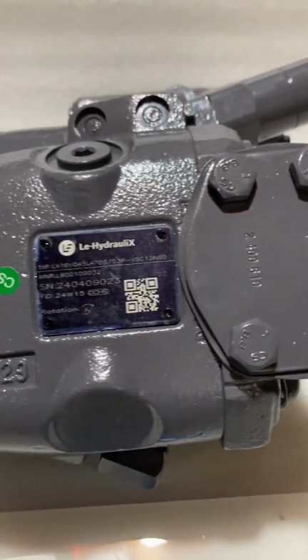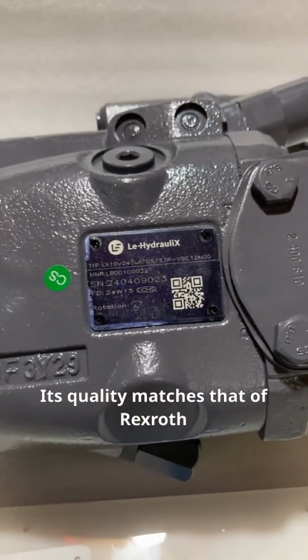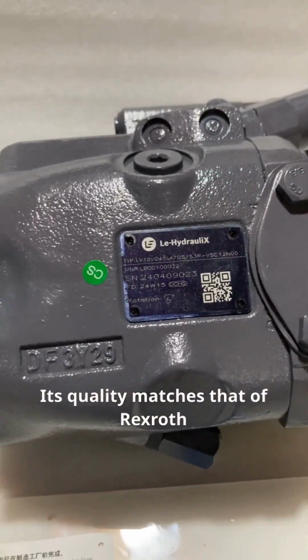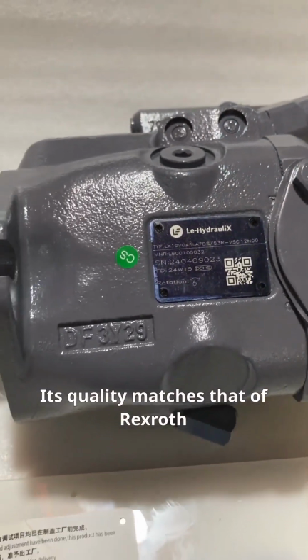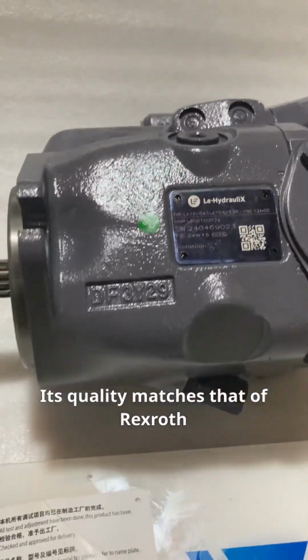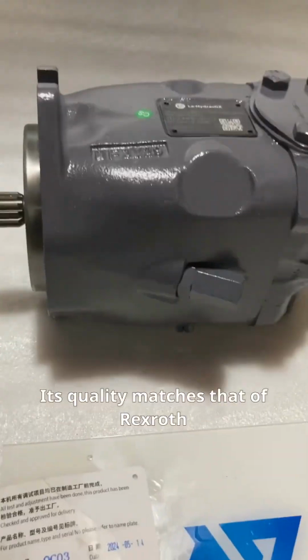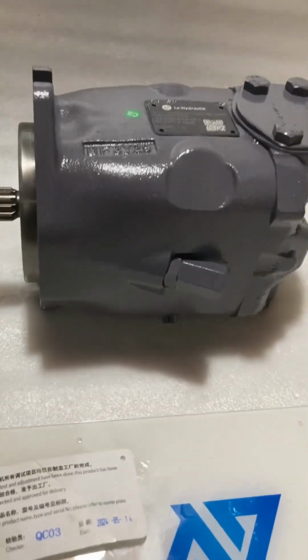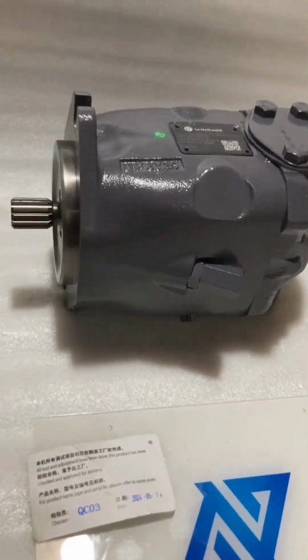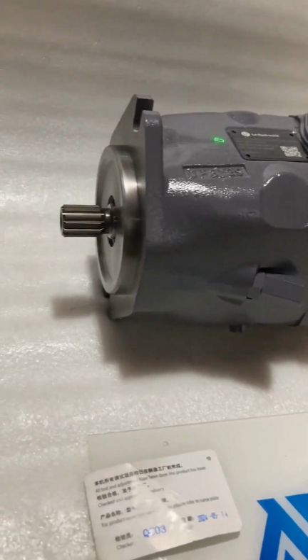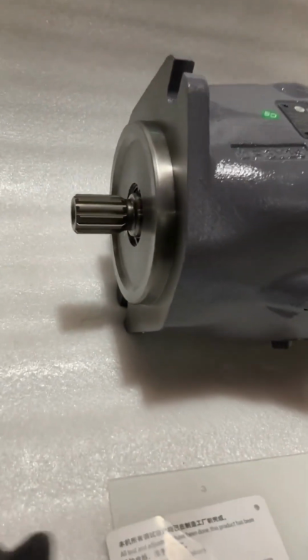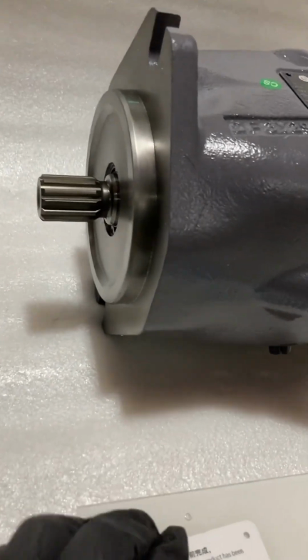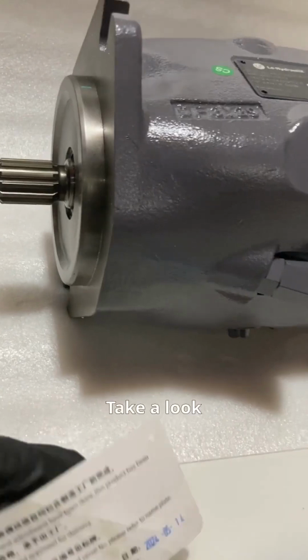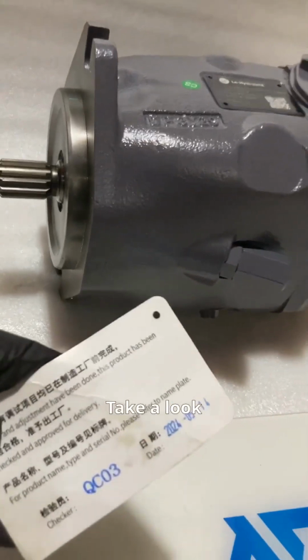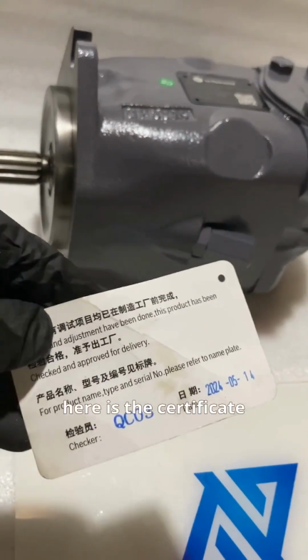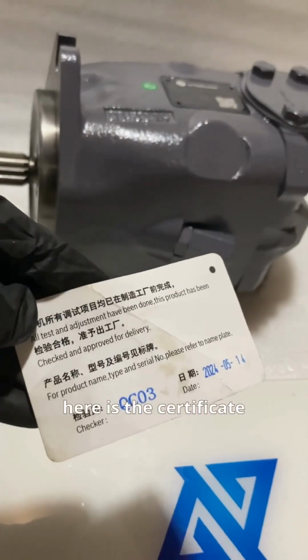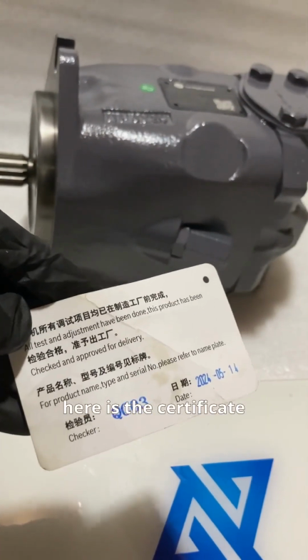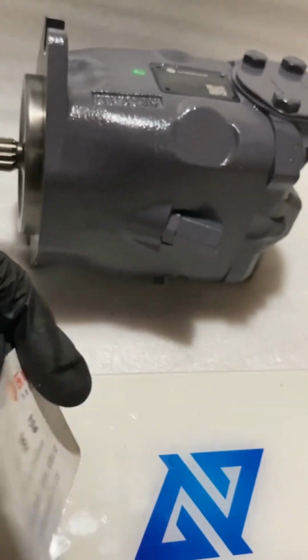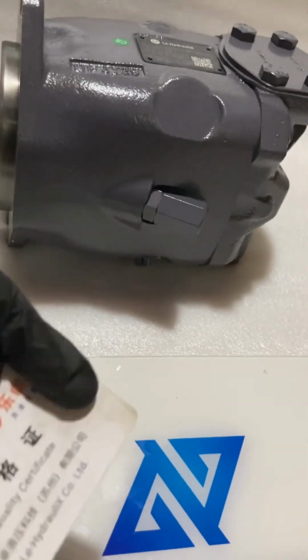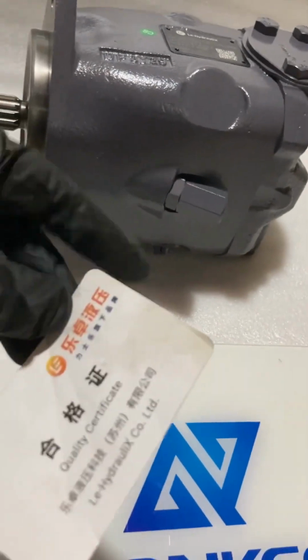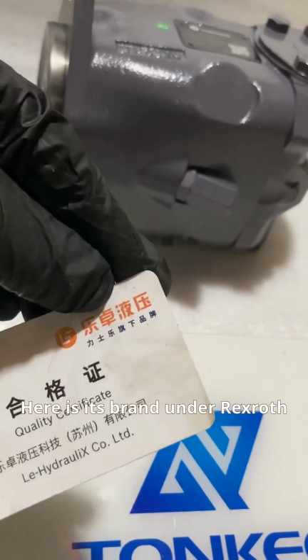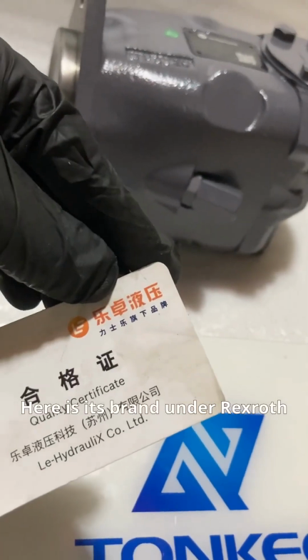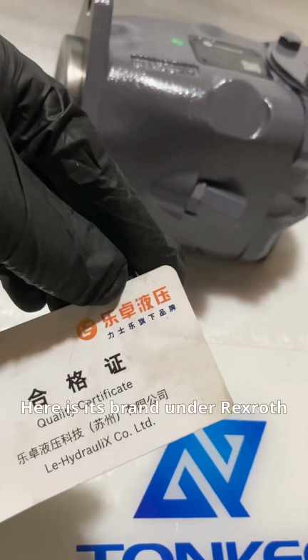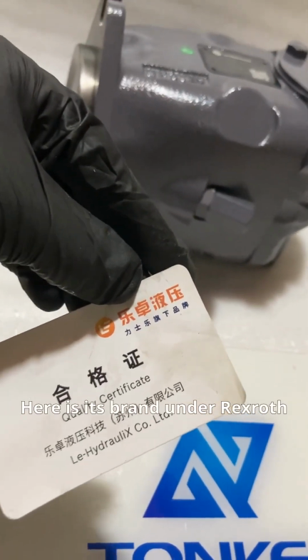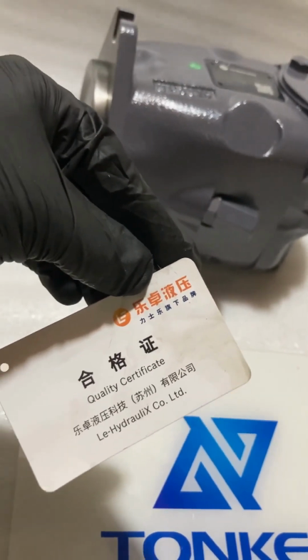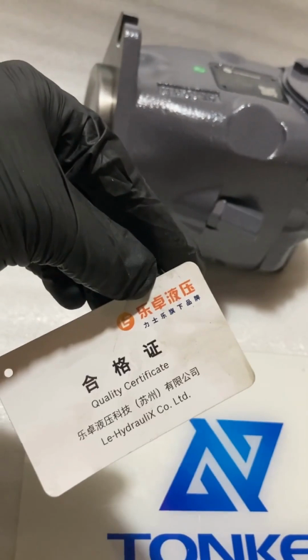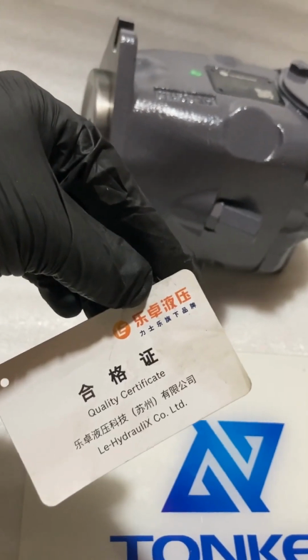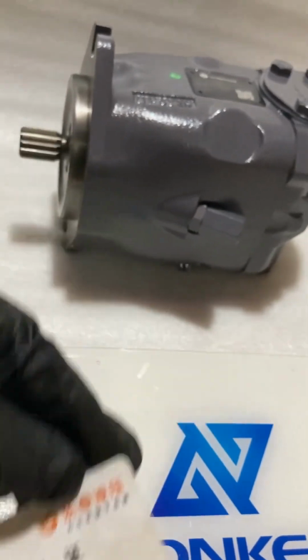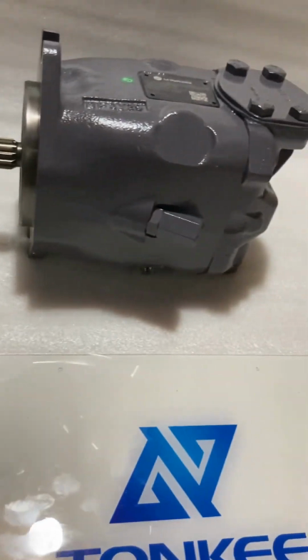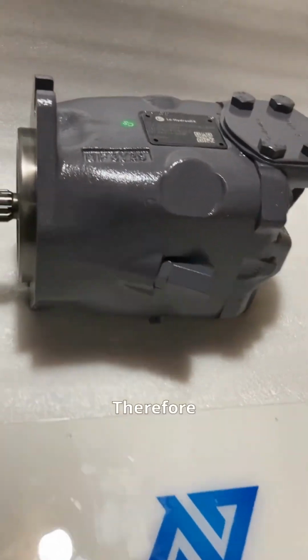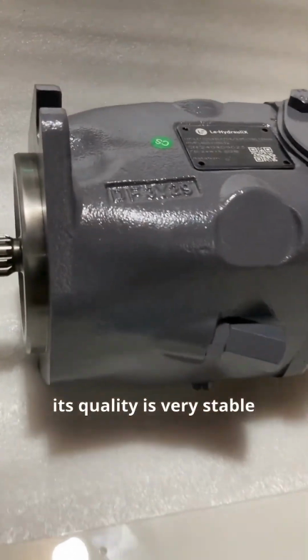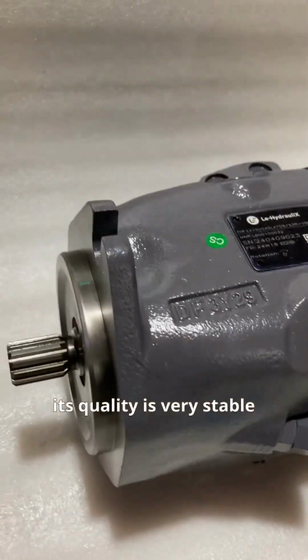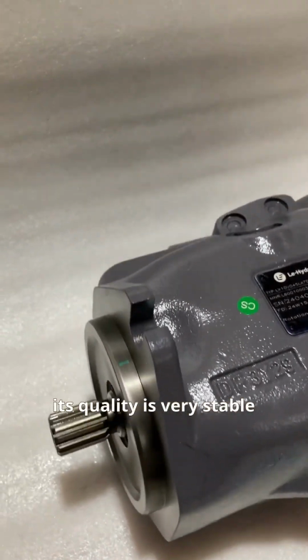Its quality matches that of Rexroth. Take a look — here is the certificate. Here is its brand under Rexroth. Therefore, its quality is very stable.